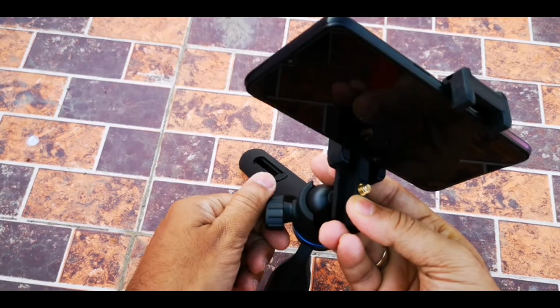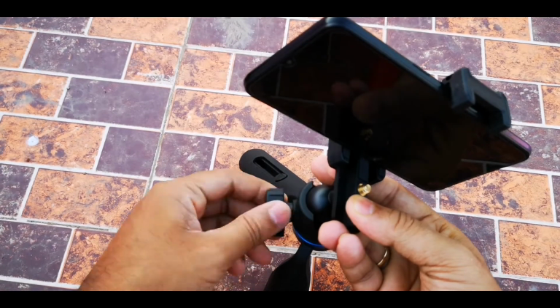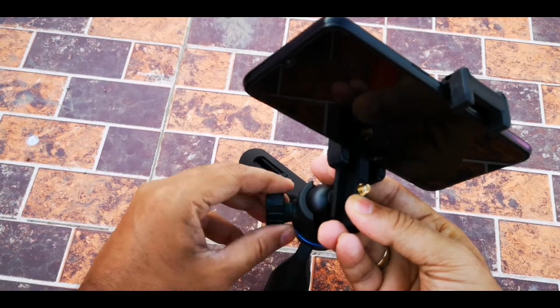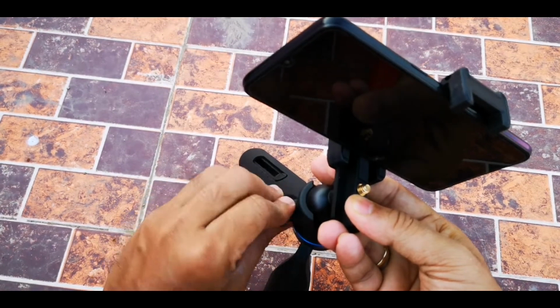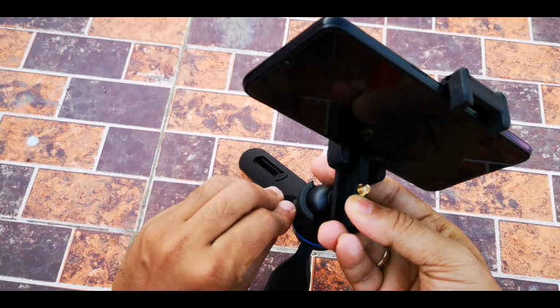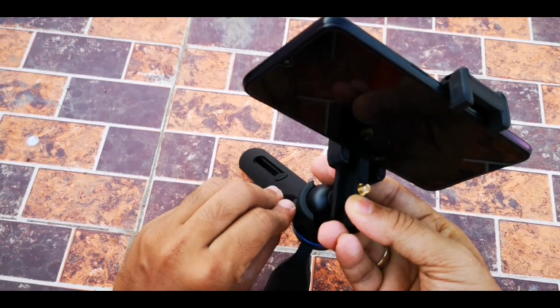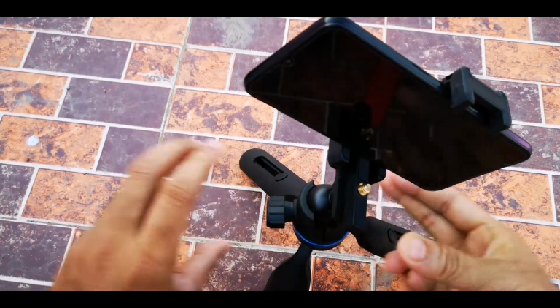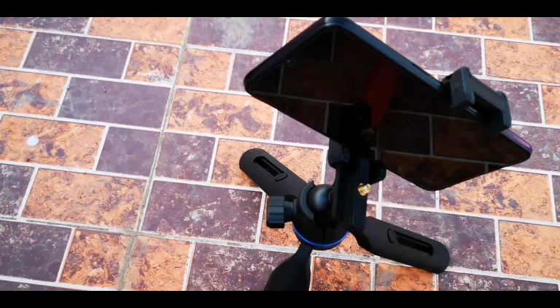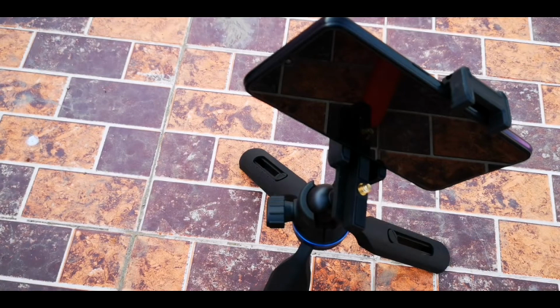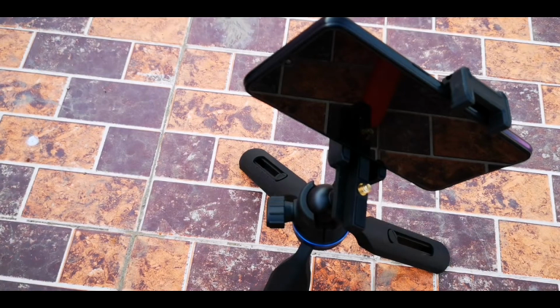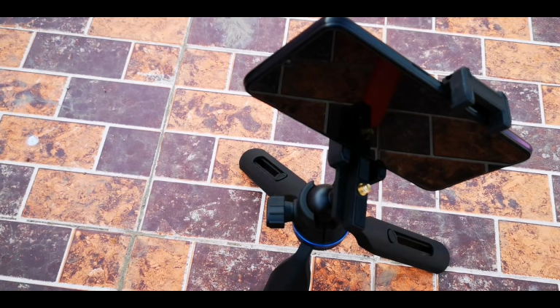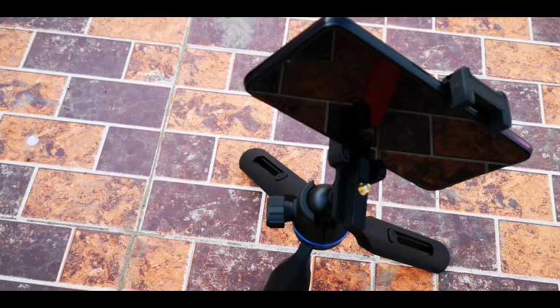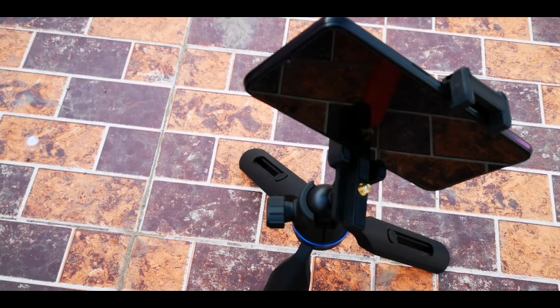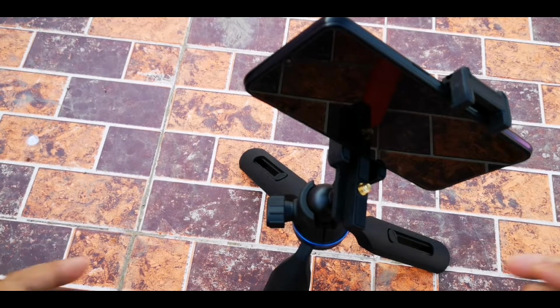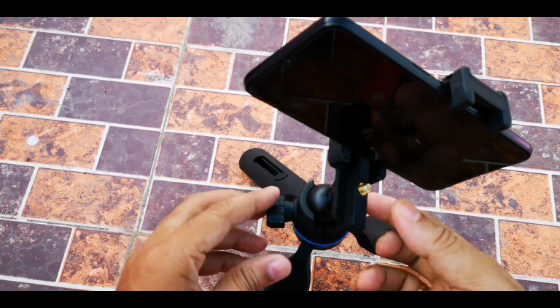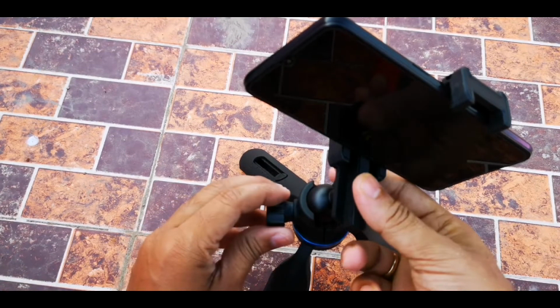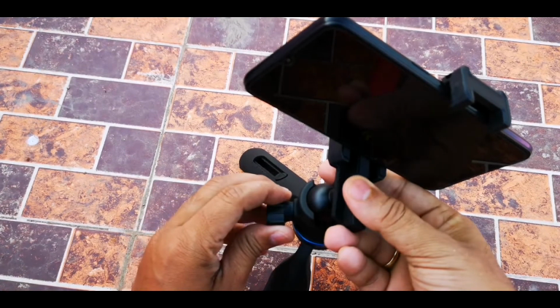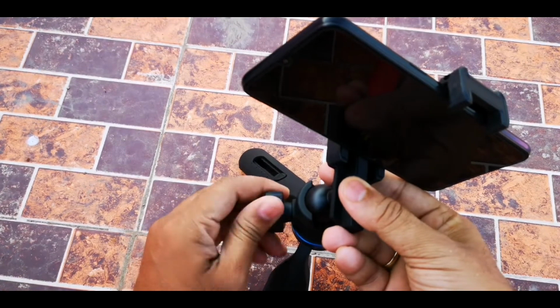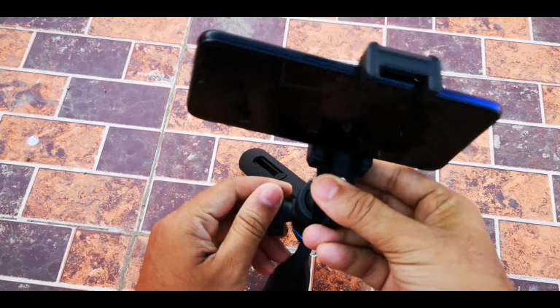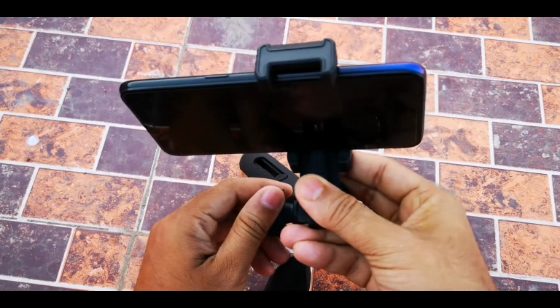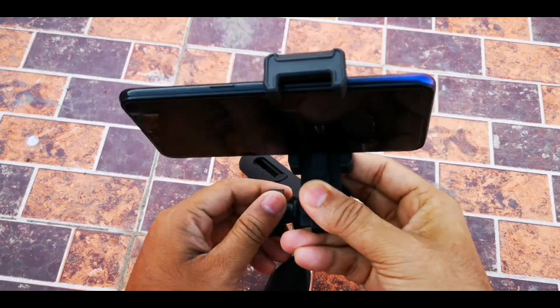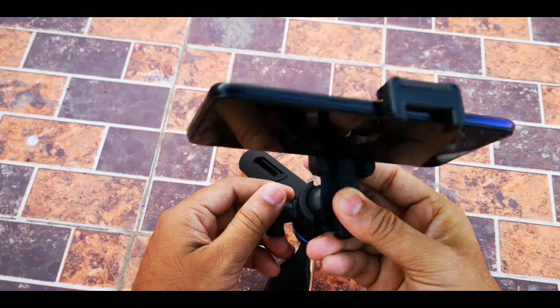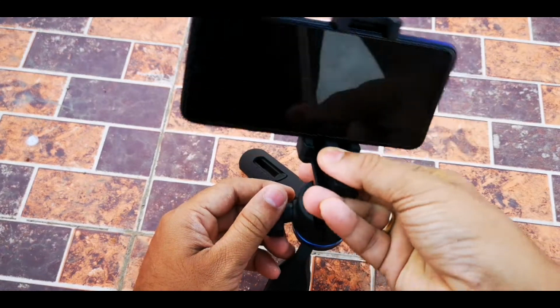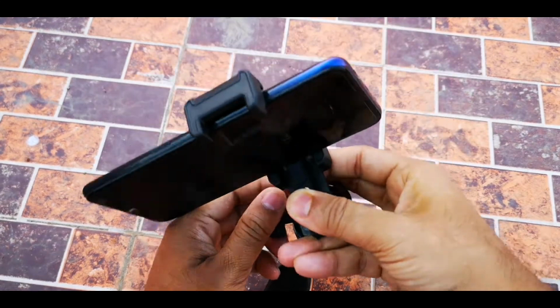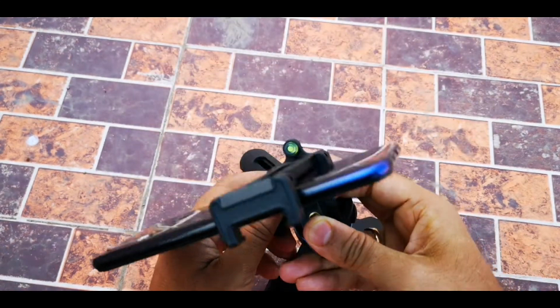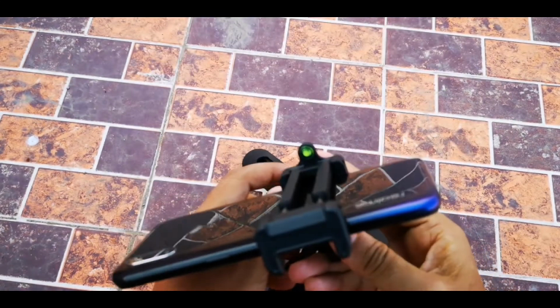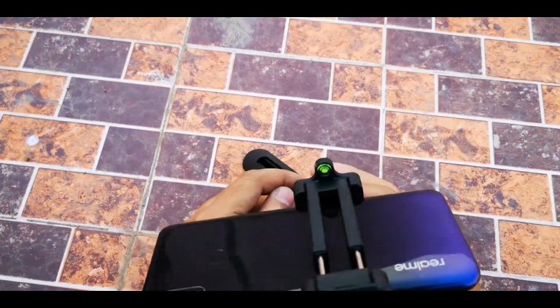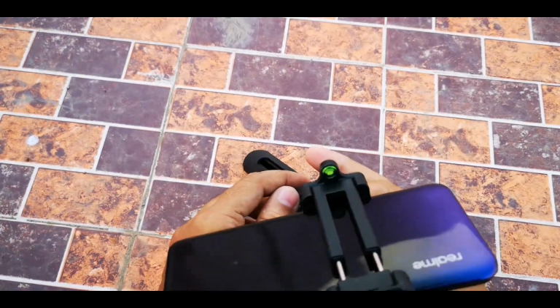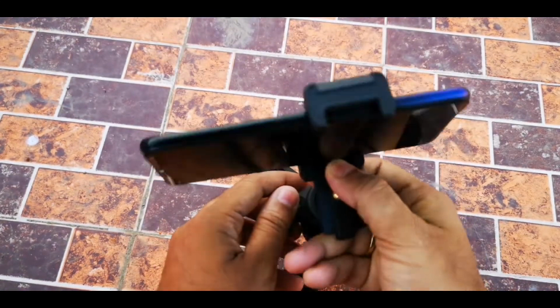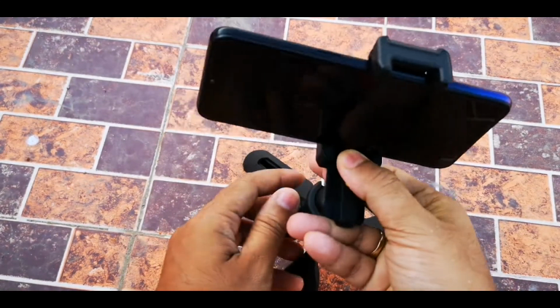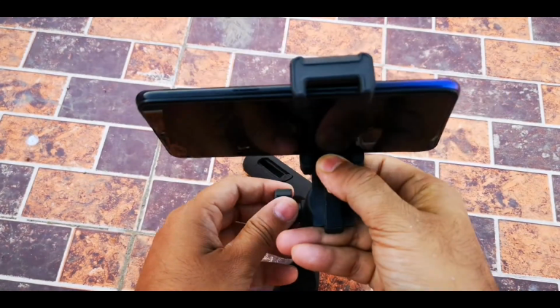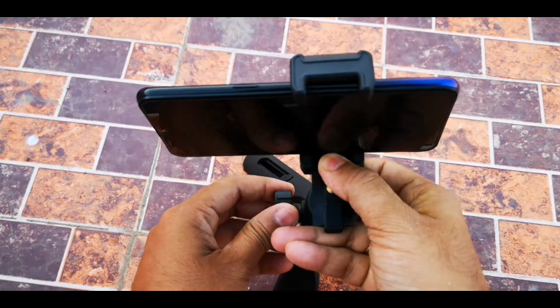Change the angle, tighten the screw, and you're done. You can rotate this whole thing 360 degrees, so there is no problem.